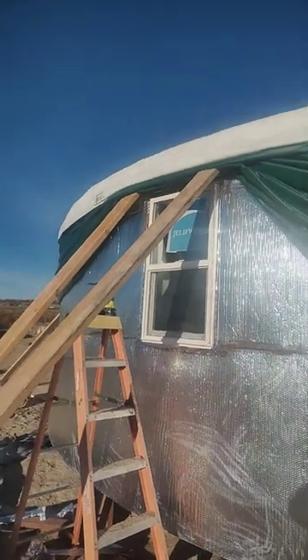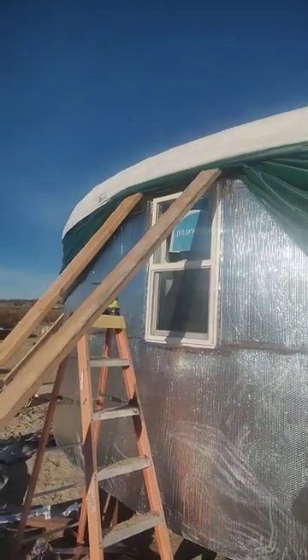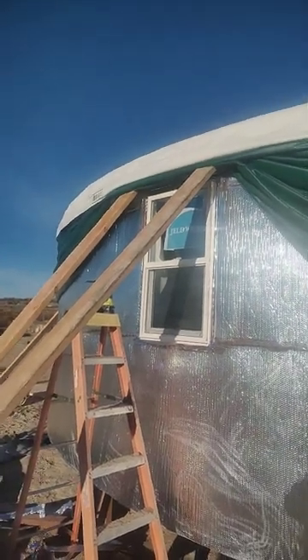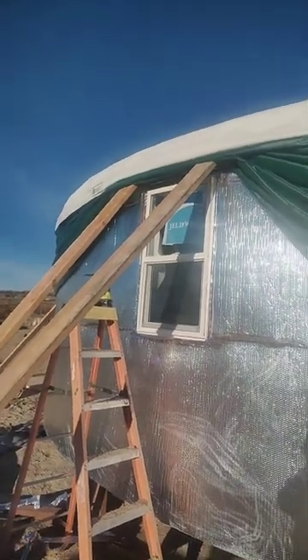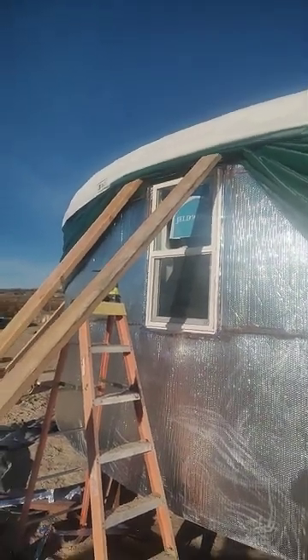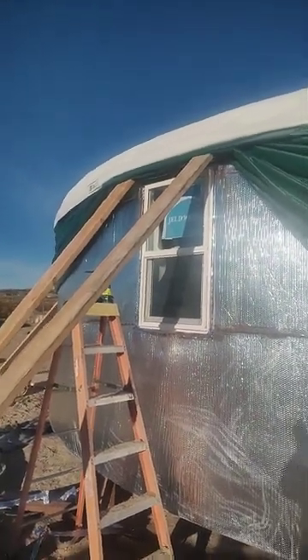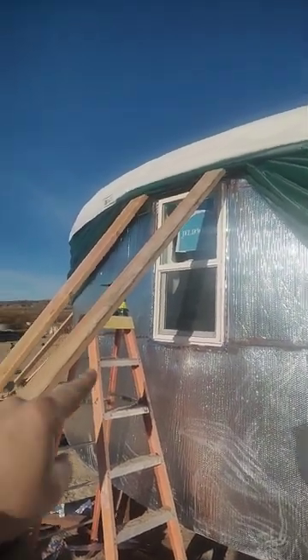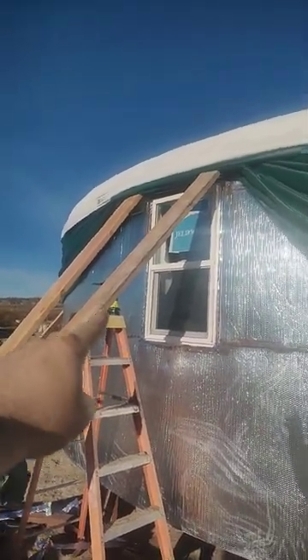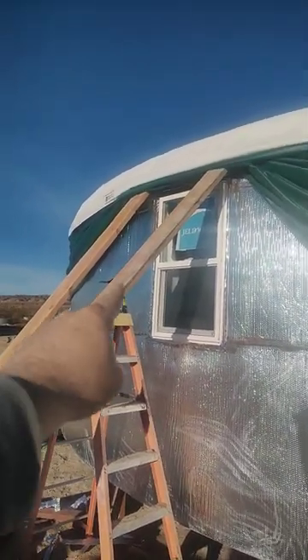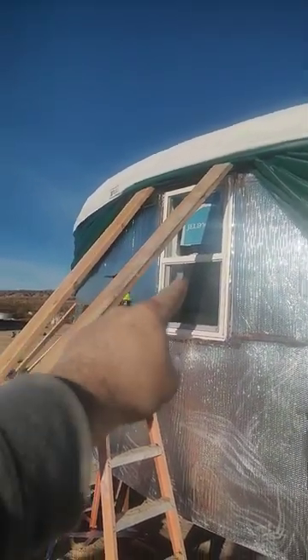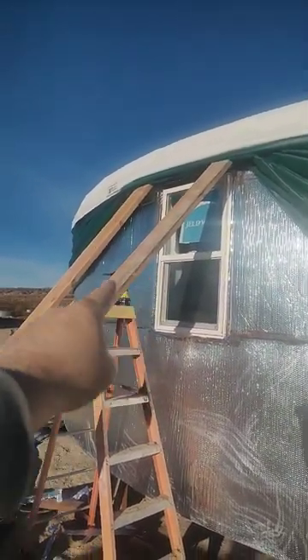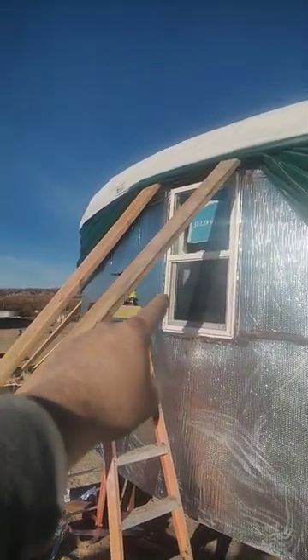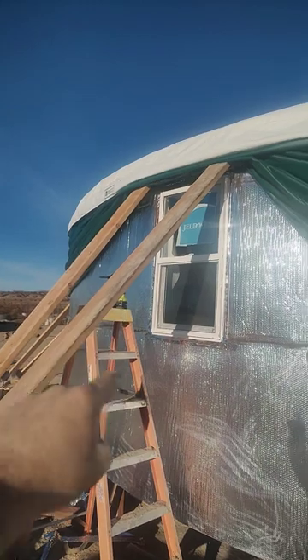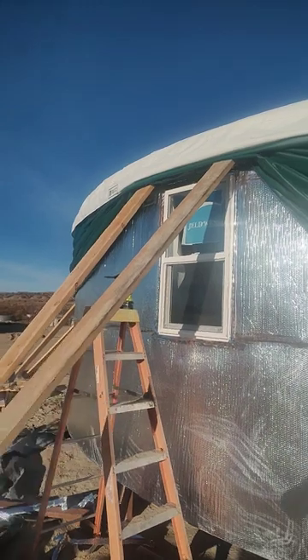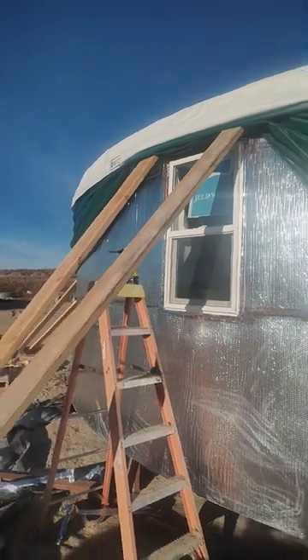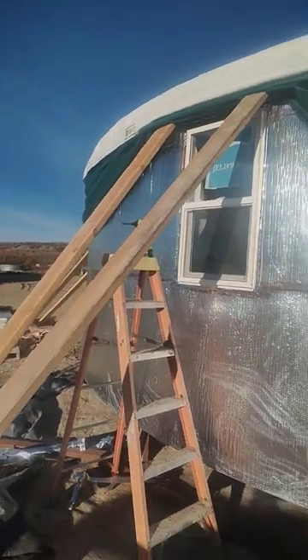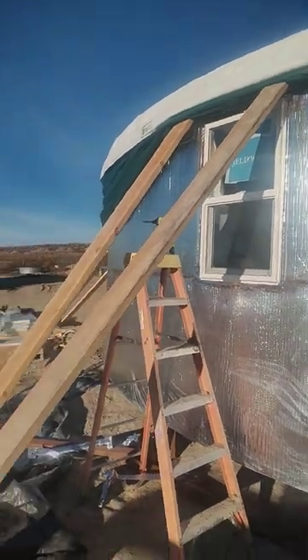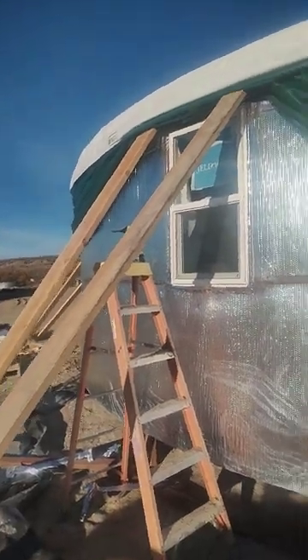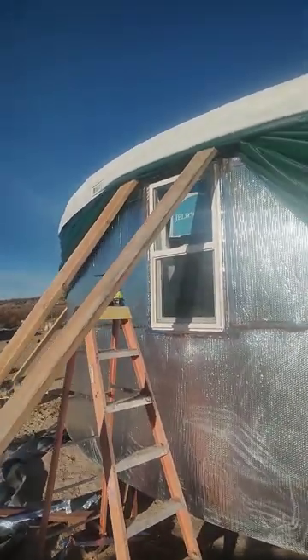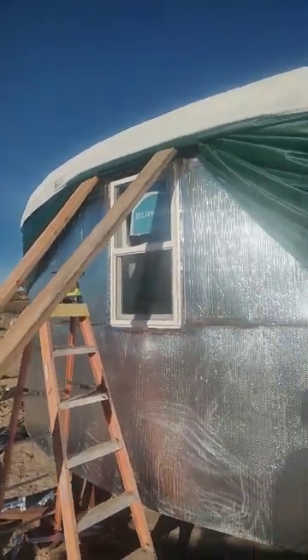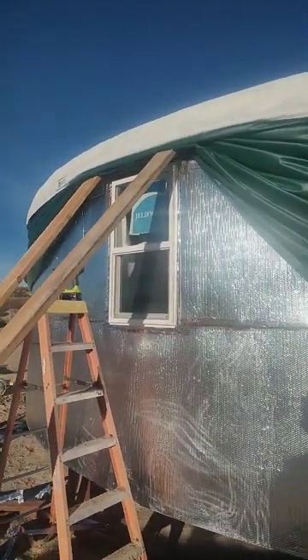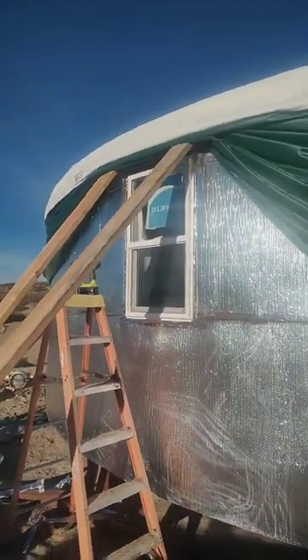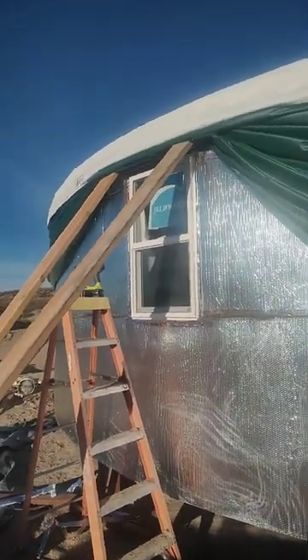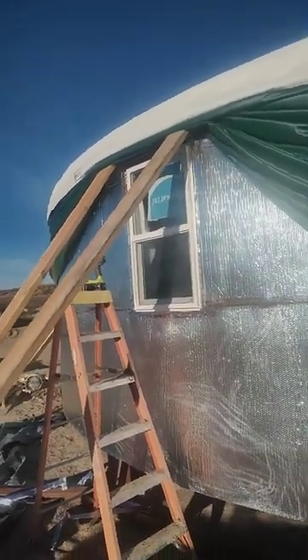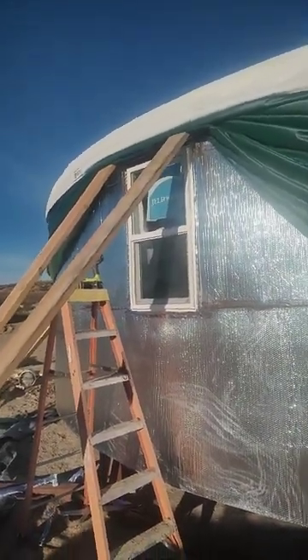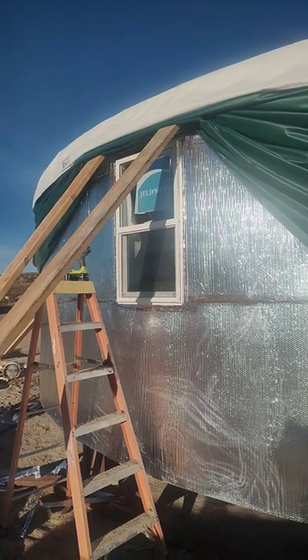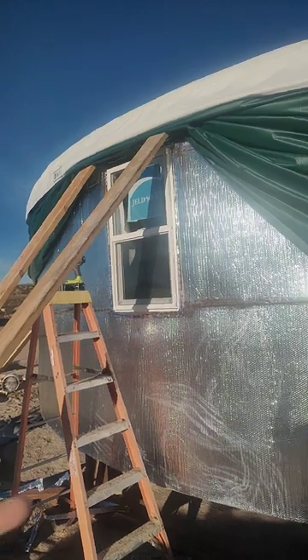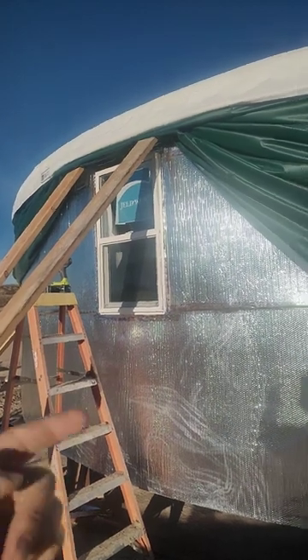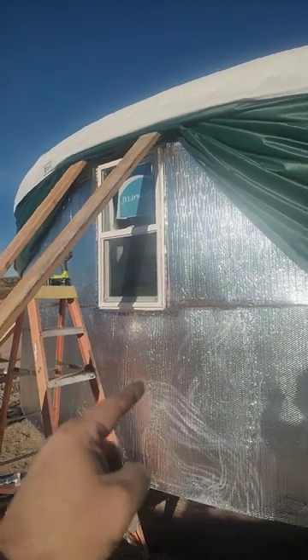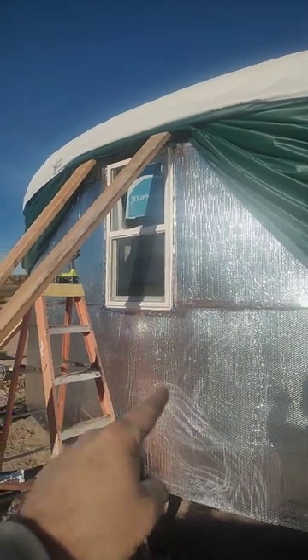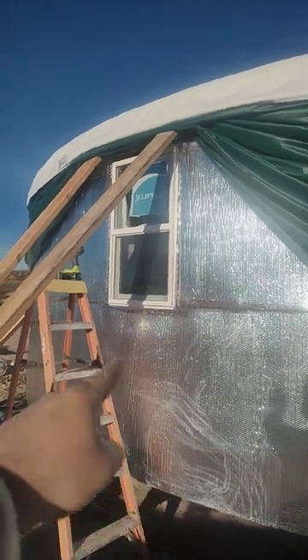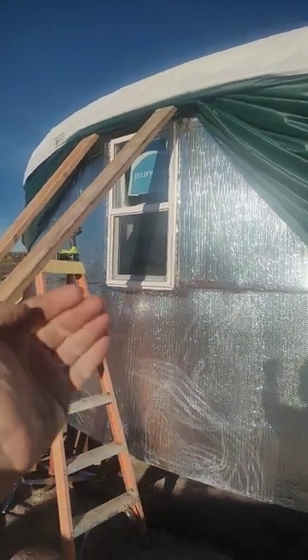There's our first window in. You can see I have the exterior fabric propped up with these two 2x6s. This is not how you're supposed to do it — you're supposed to put the windows in between that inner liner, the white stuff,